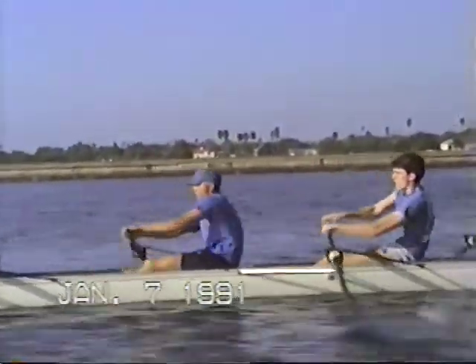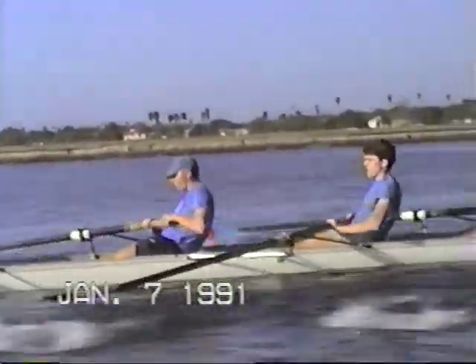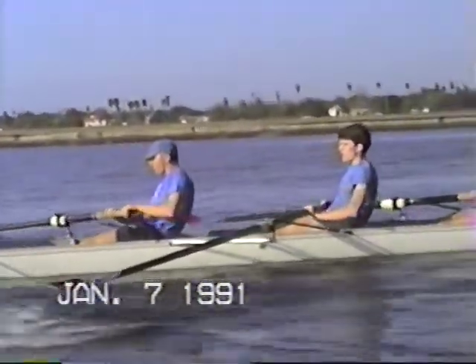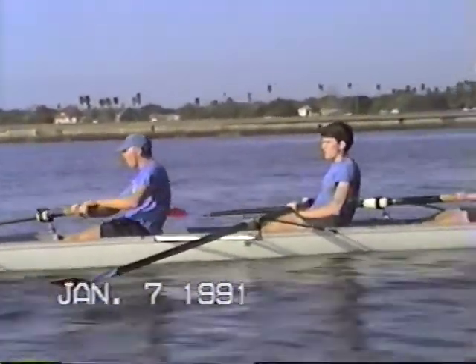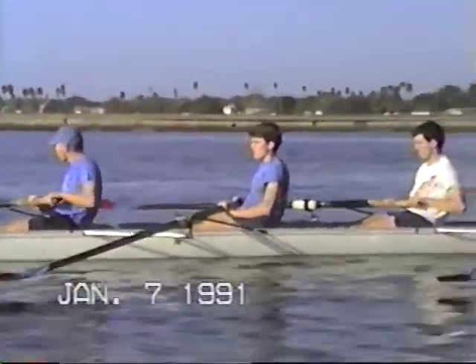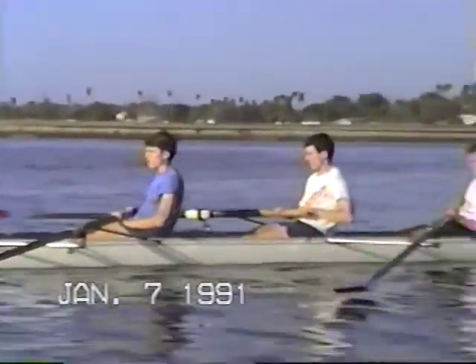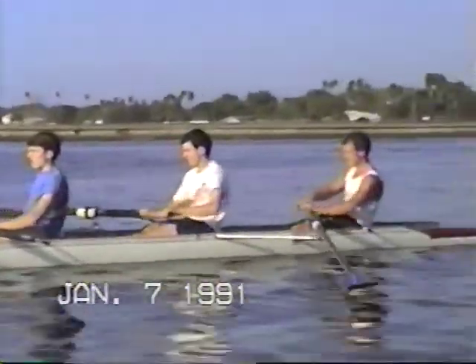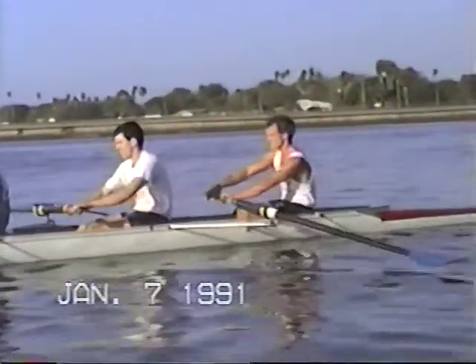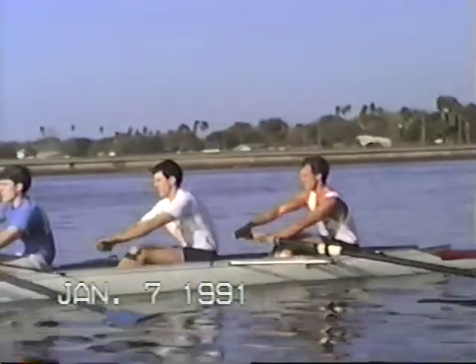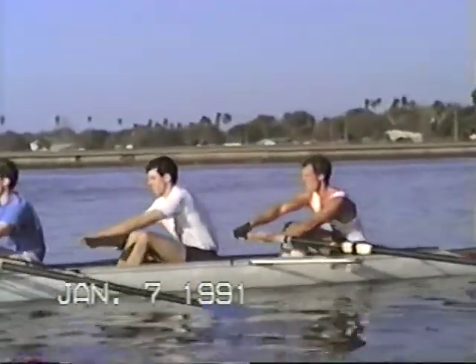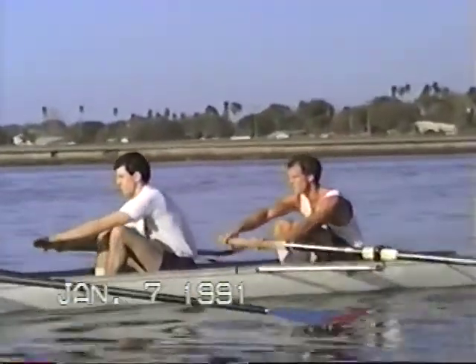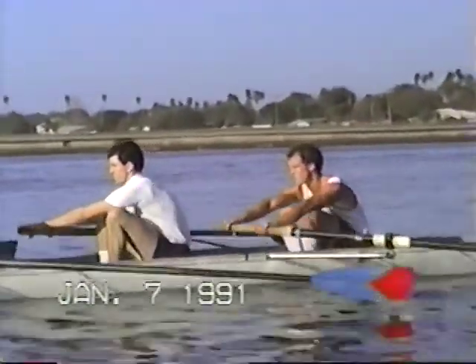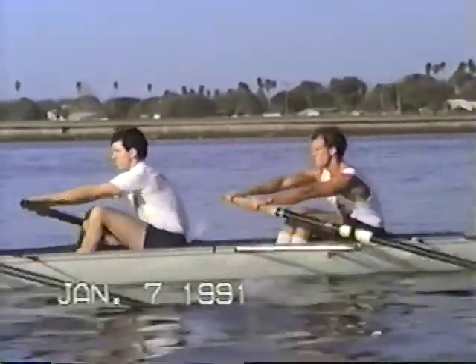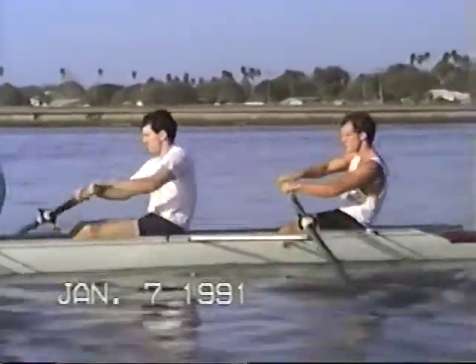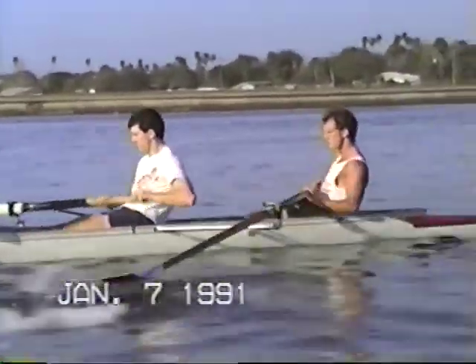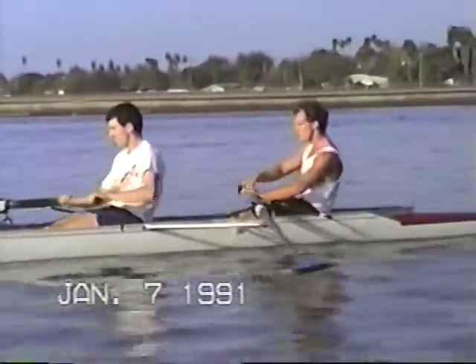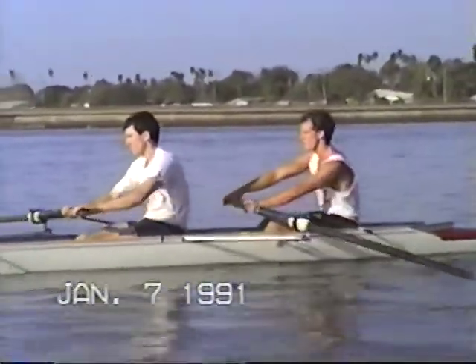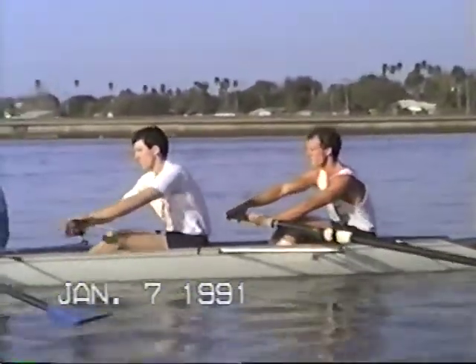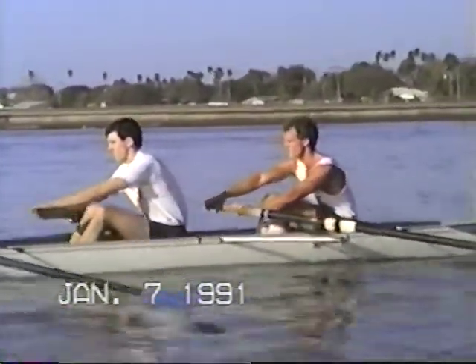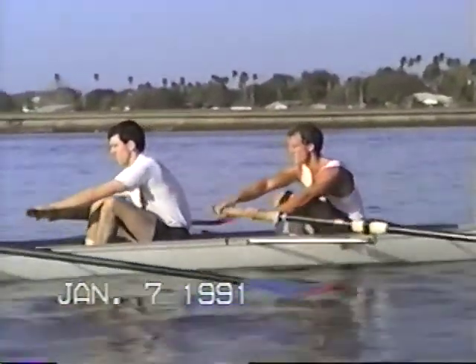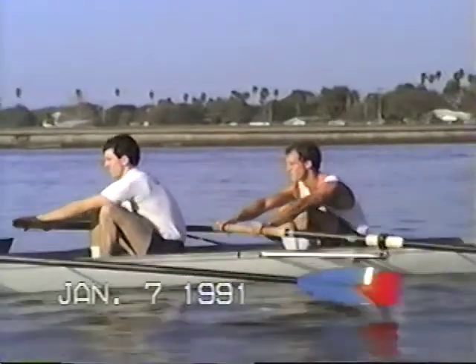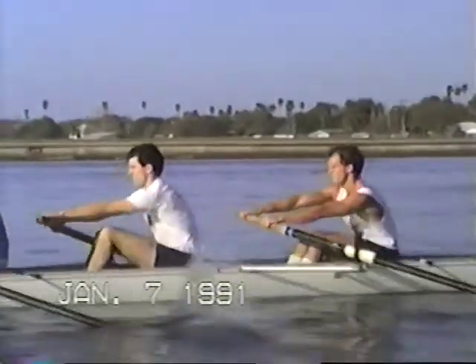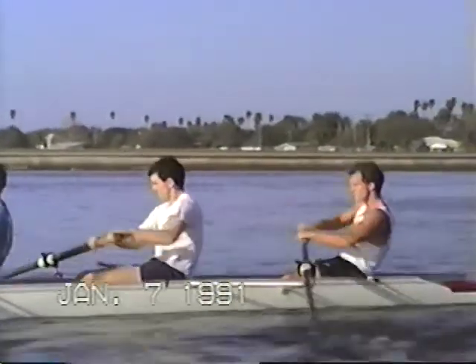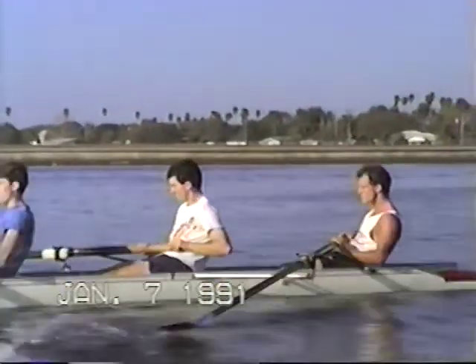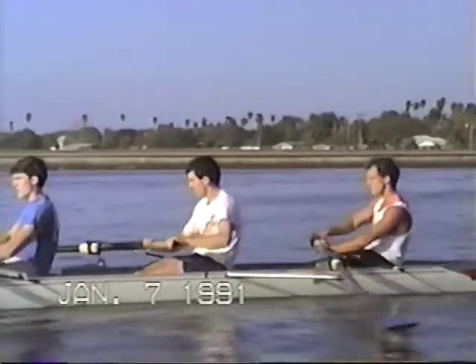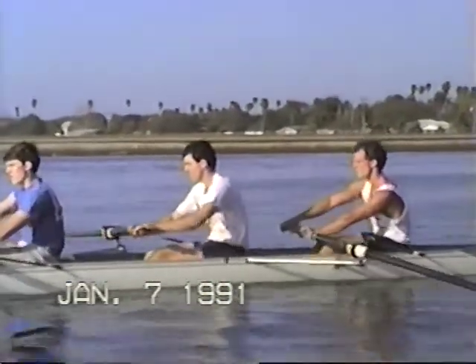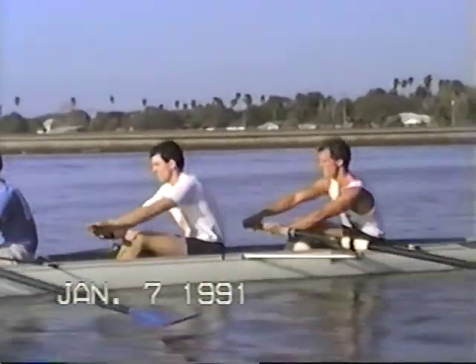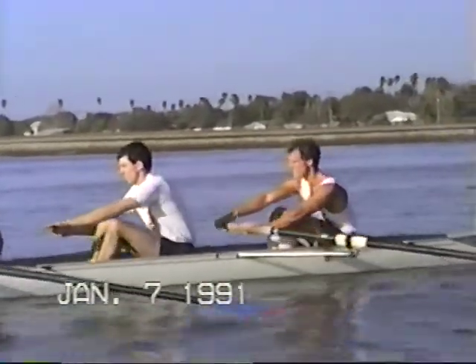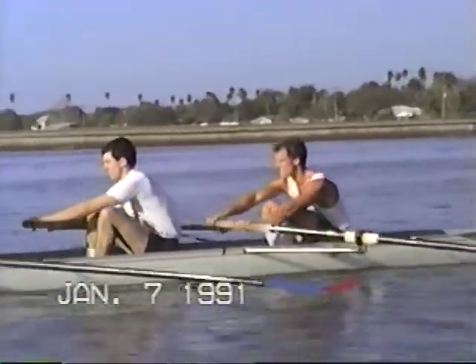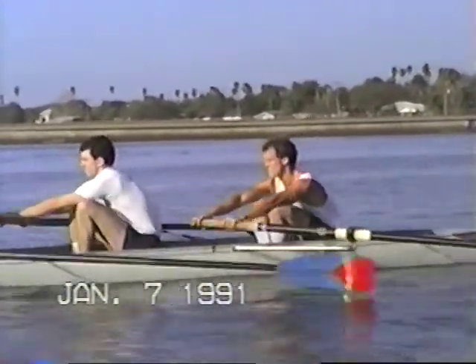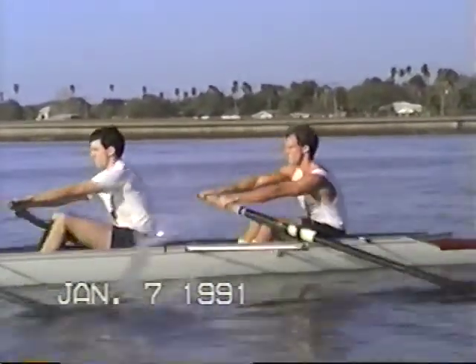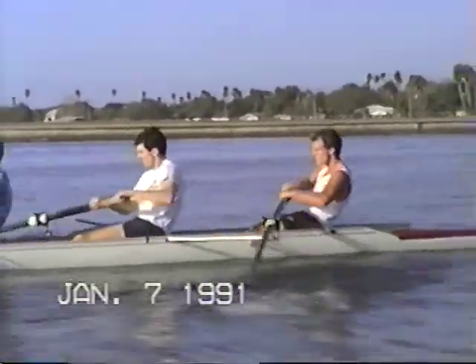Let's work on the timing together. Right together. That's better. Pete, you're about a half a blade laid on your 7. That's better. Keep relaxing that inside wrist.